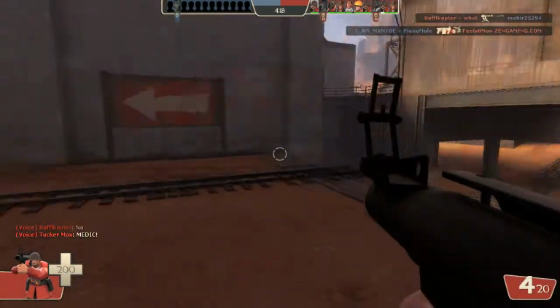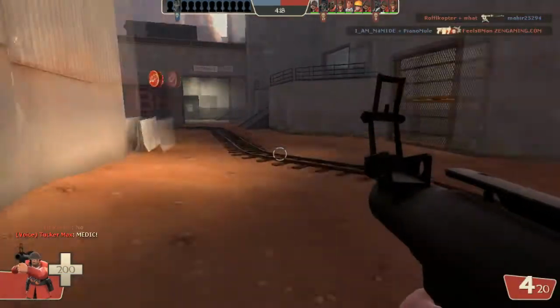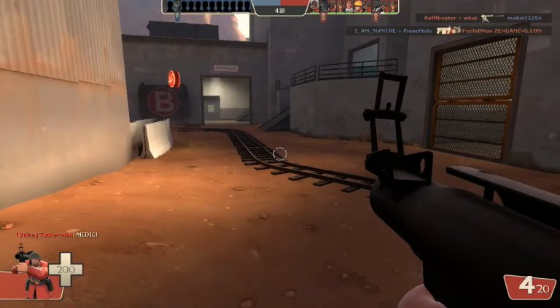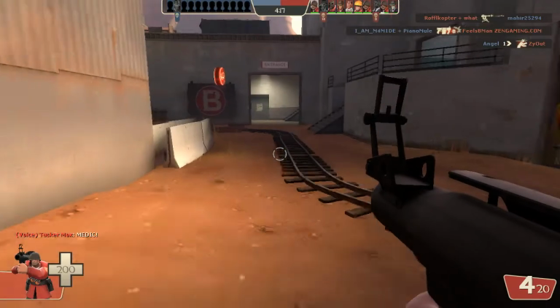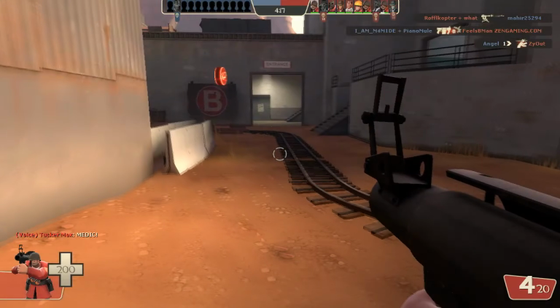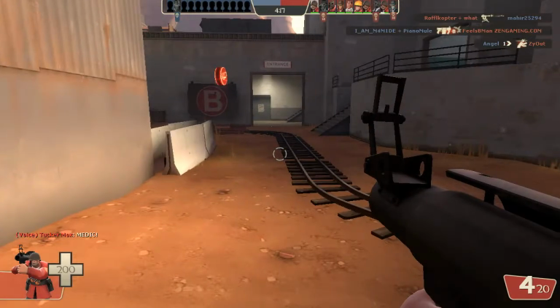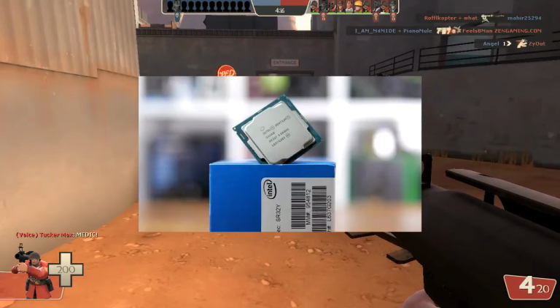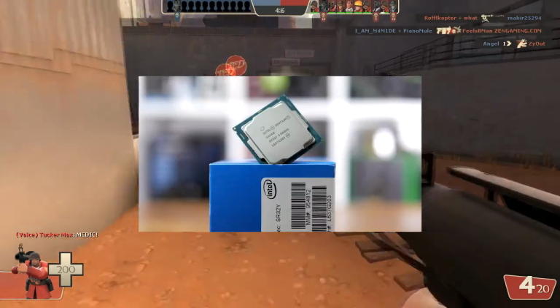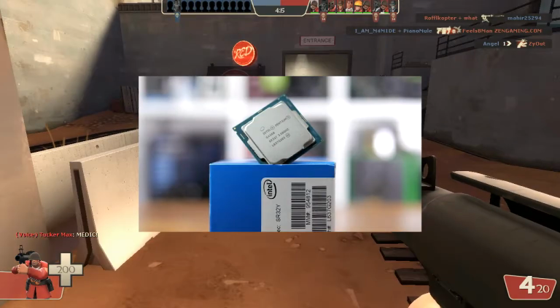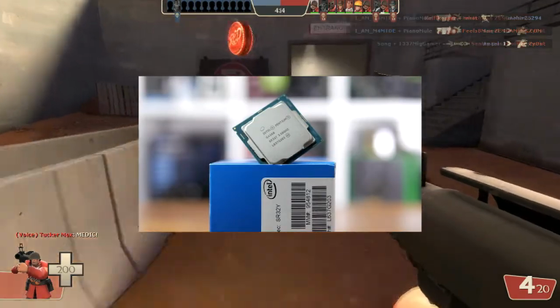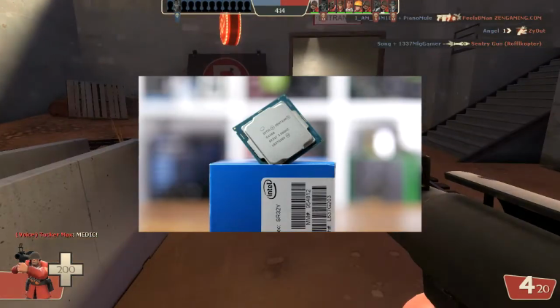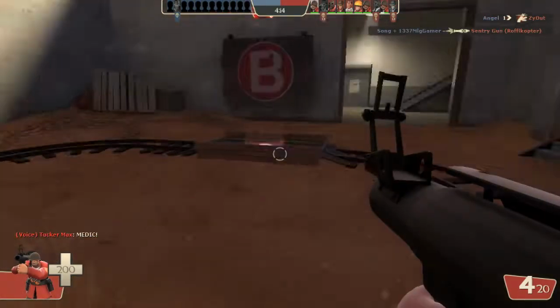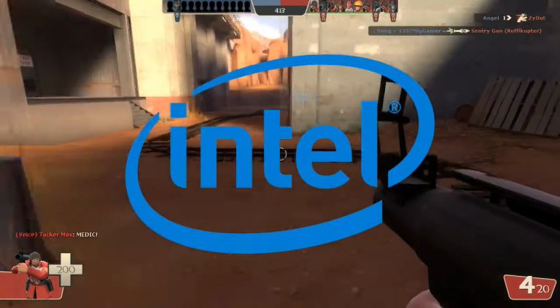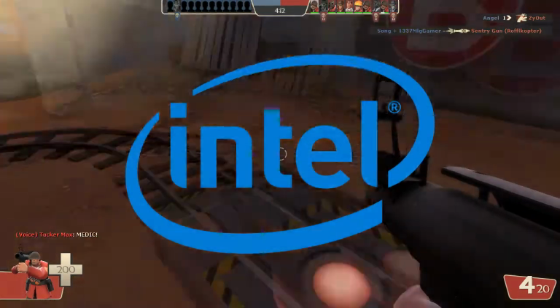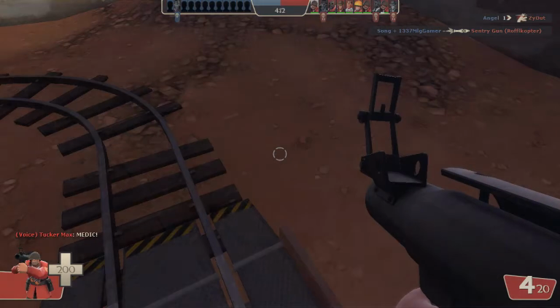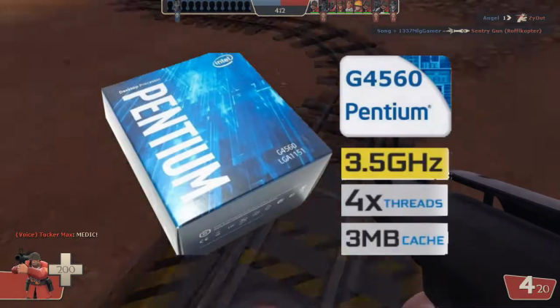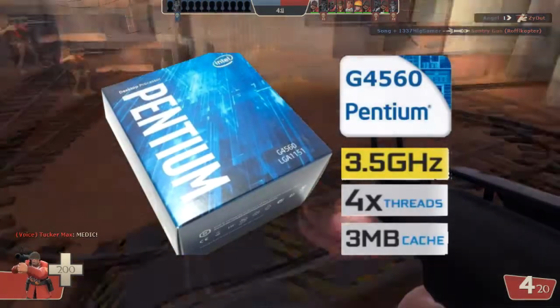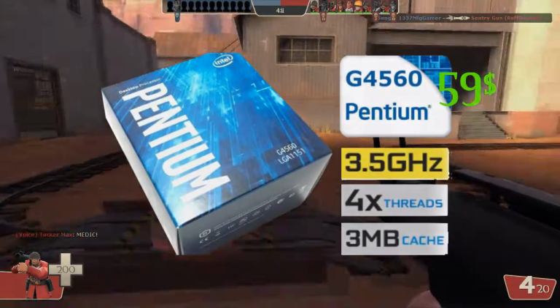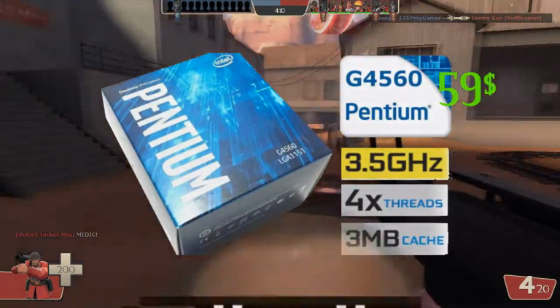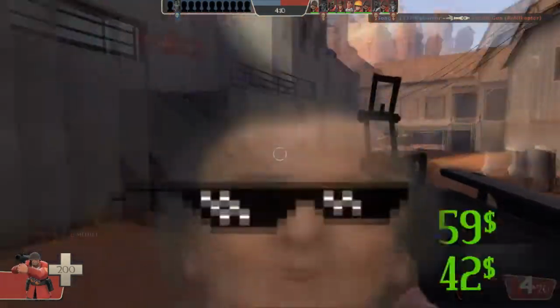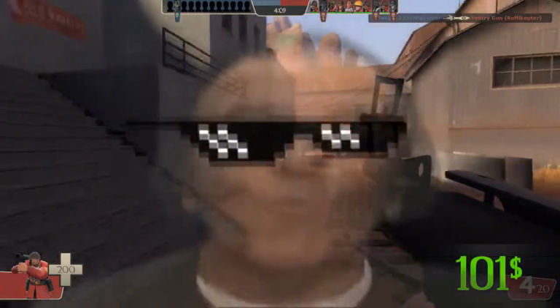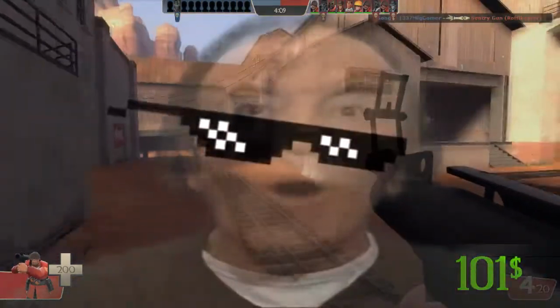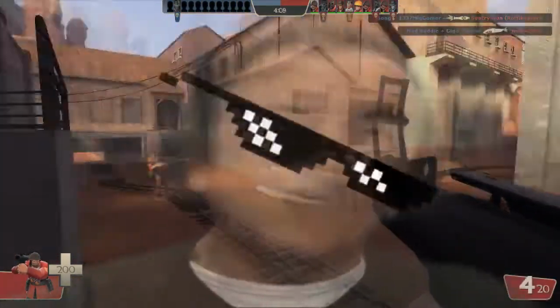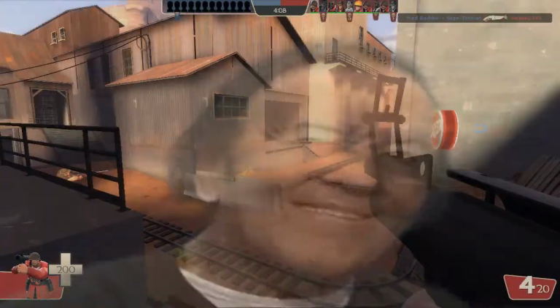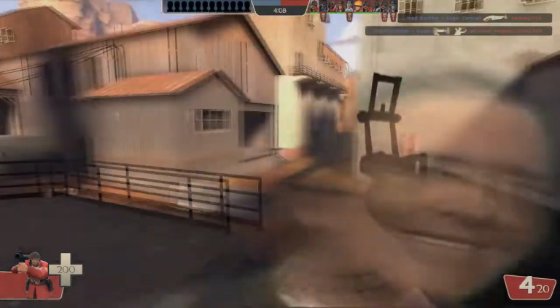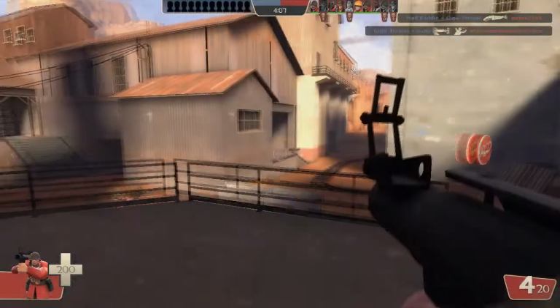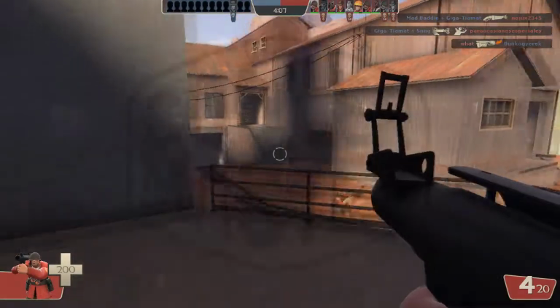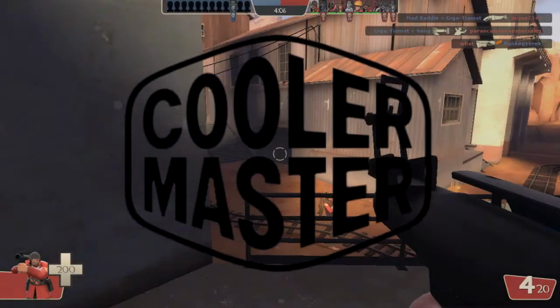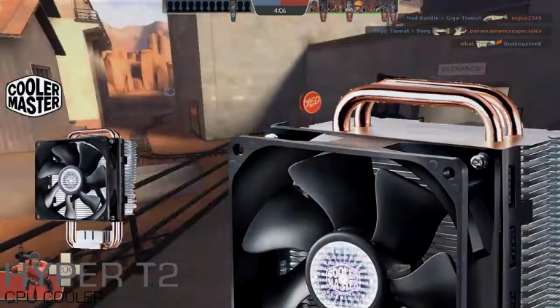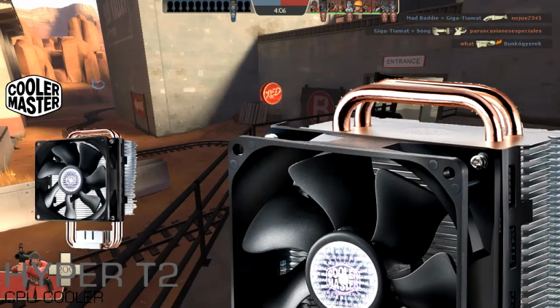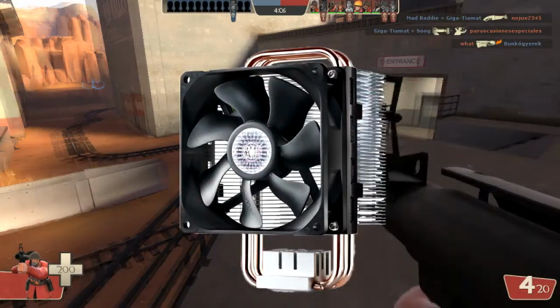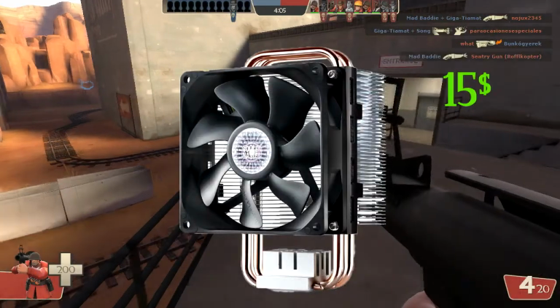The CPU — we will take the Kaby Lake 7th Gen Pentium G4560 from Intel. It's equivalent to an i3, but for half the price. To cool this CPU, we take the Cooler Master Hyper T2 for $15.